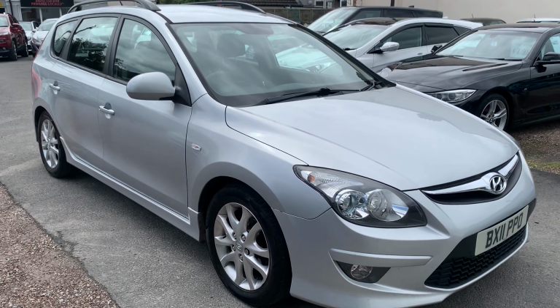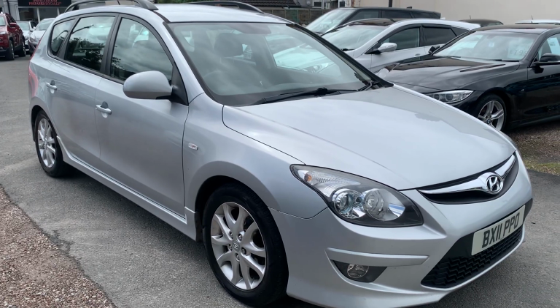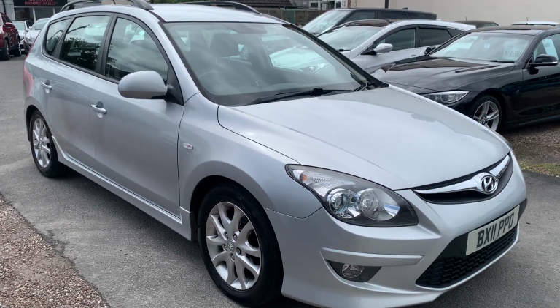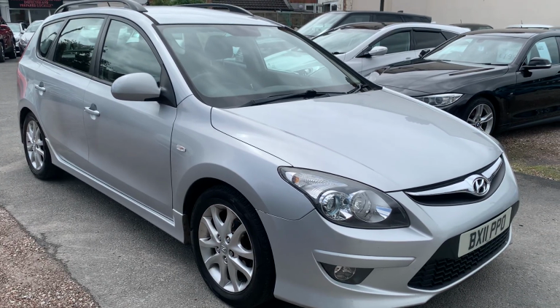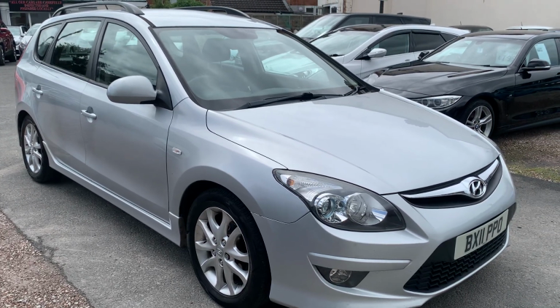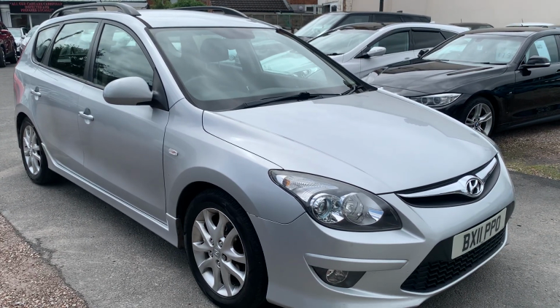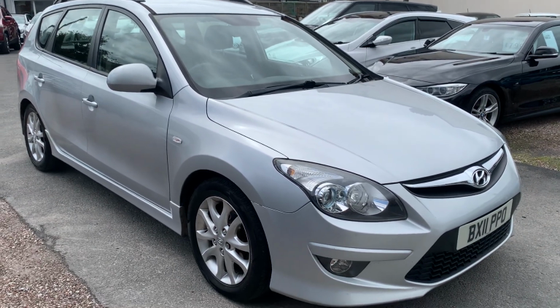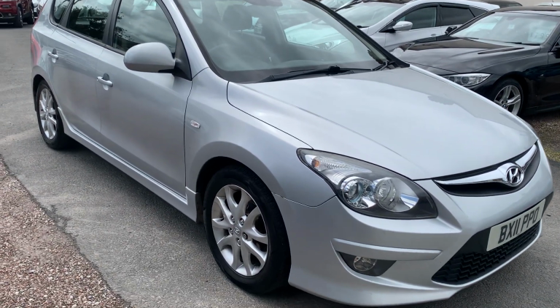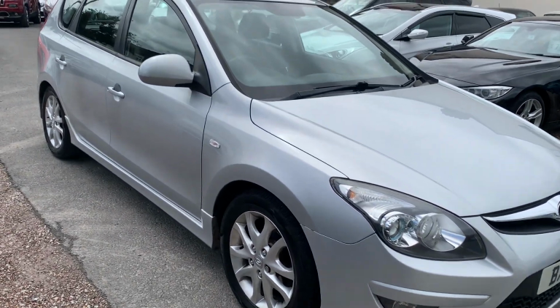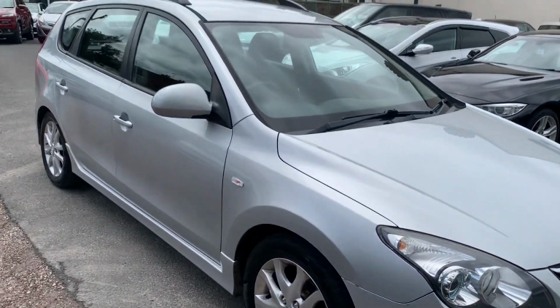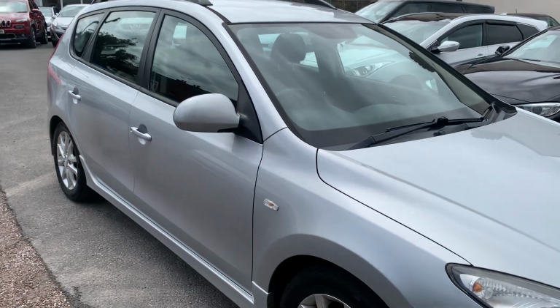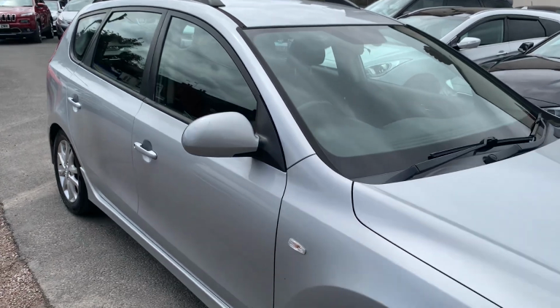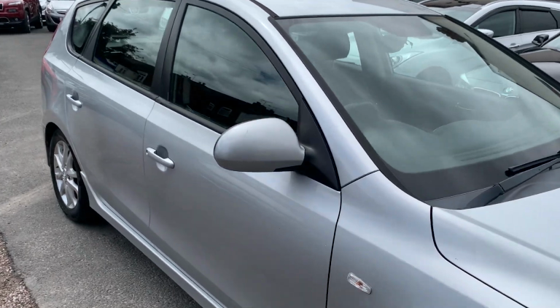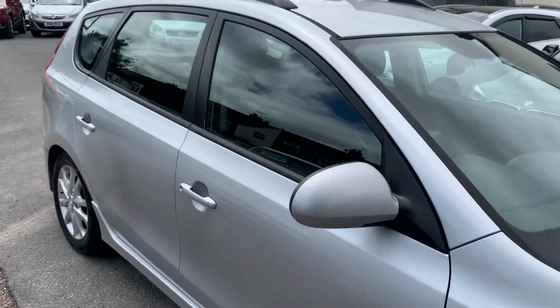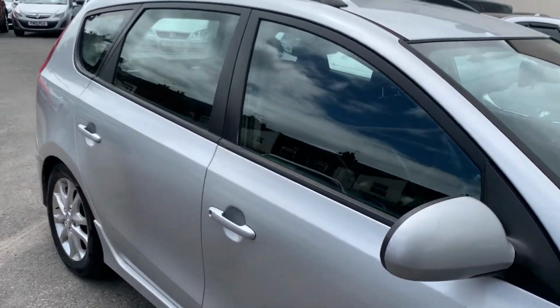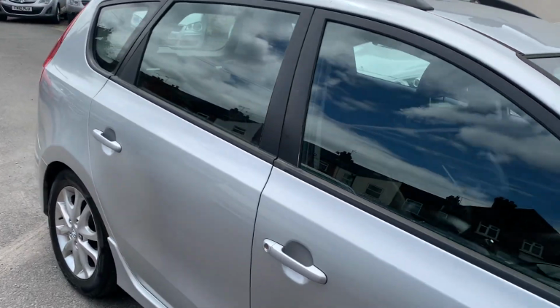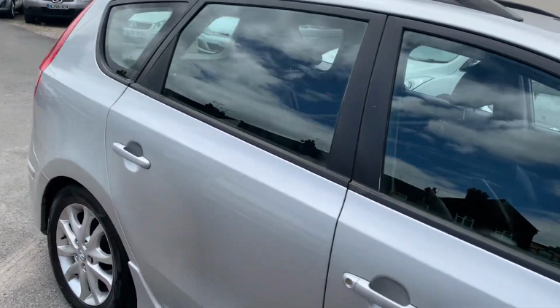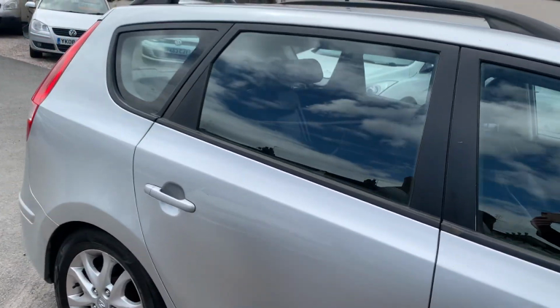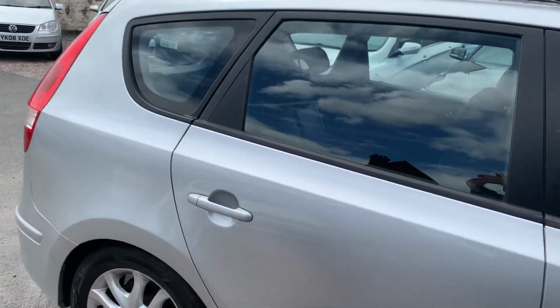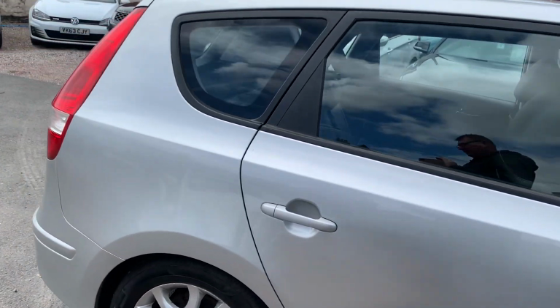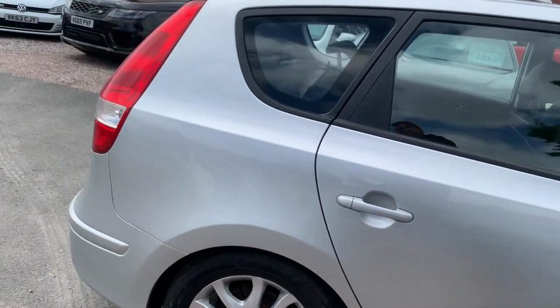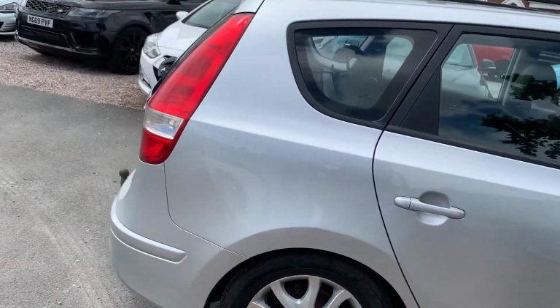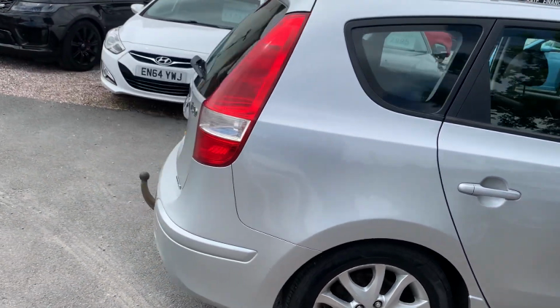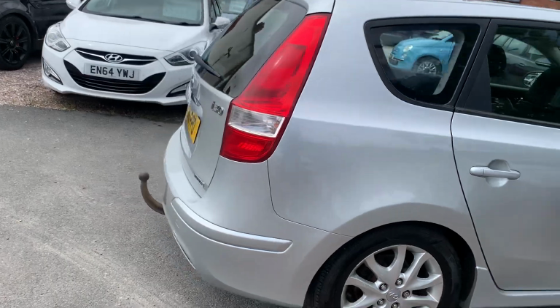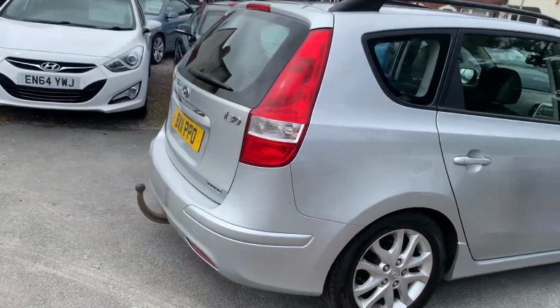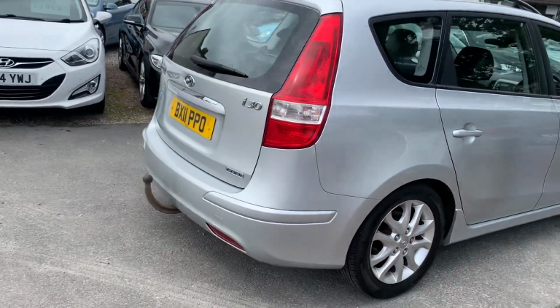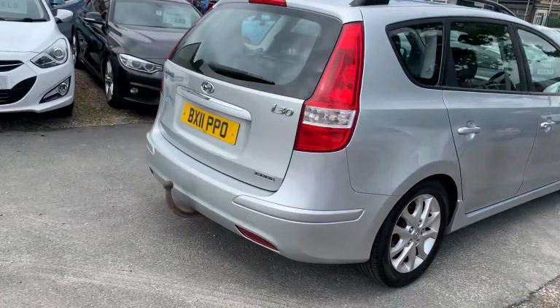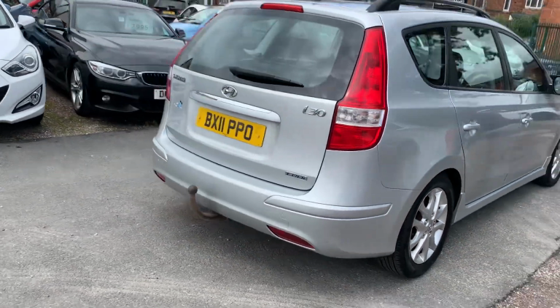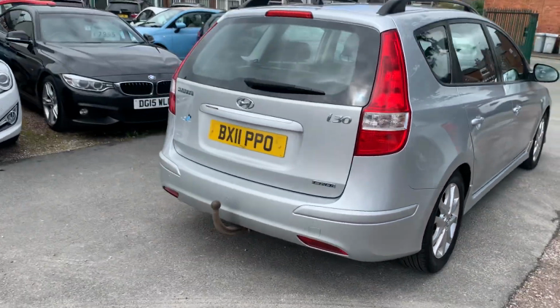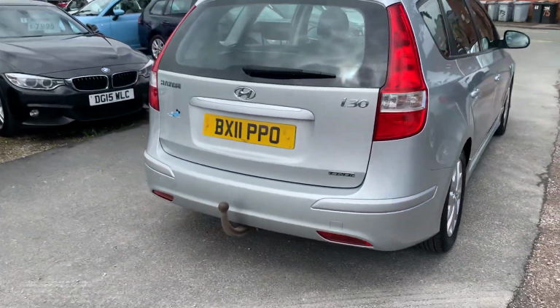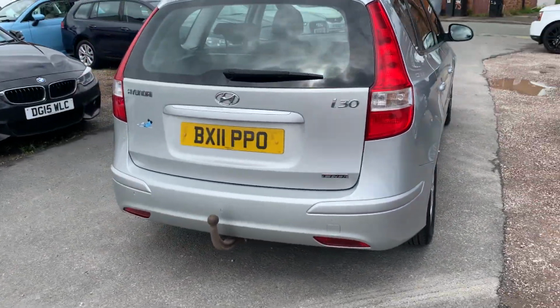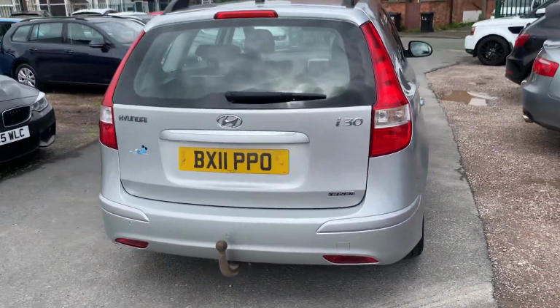Hi, it's Rich at D&C Car Sales in Crewe. I'm just going to do you a quick walk around video of our i30. I've got the car running so you can get a bit of a feel for it. We'll have a walk around all the bodywork and then I'll show you inside.